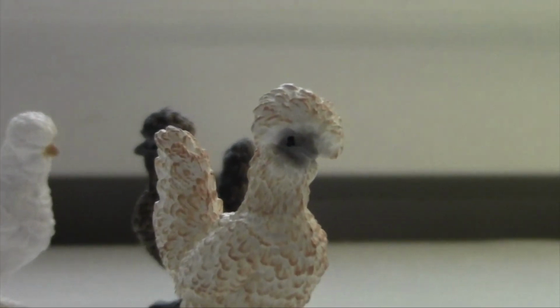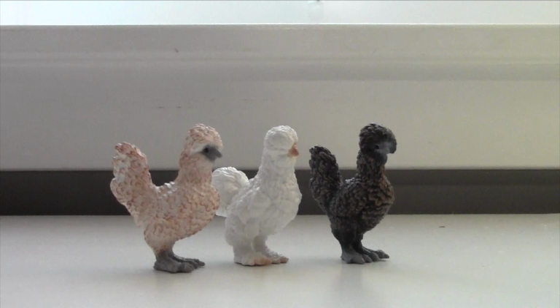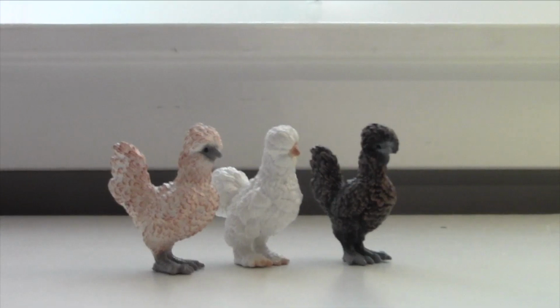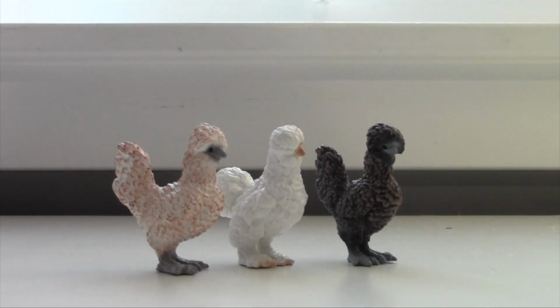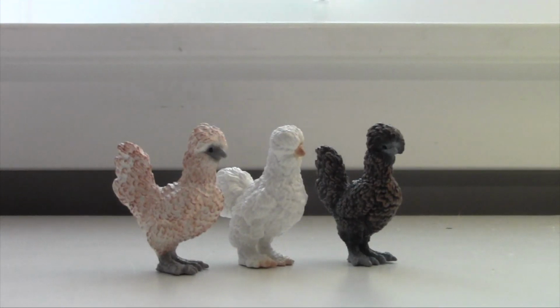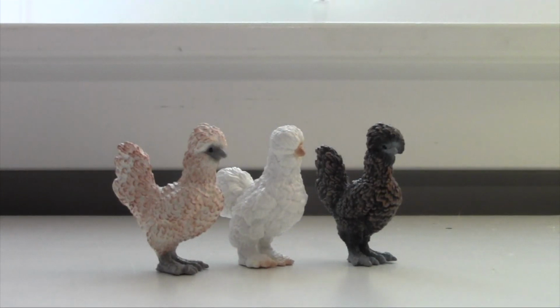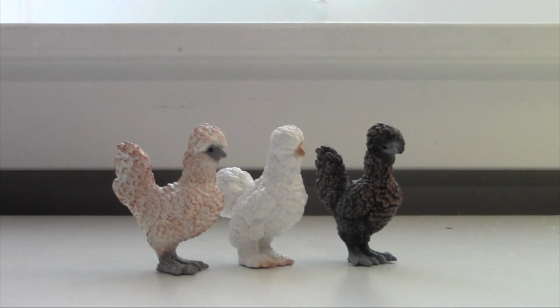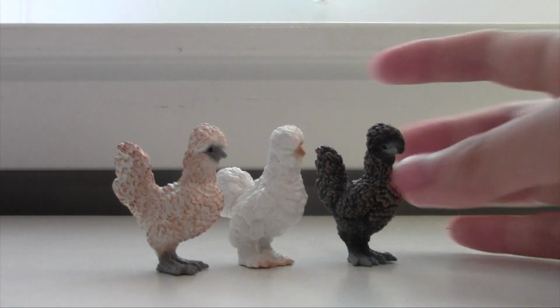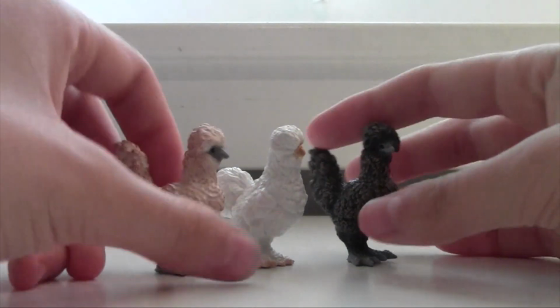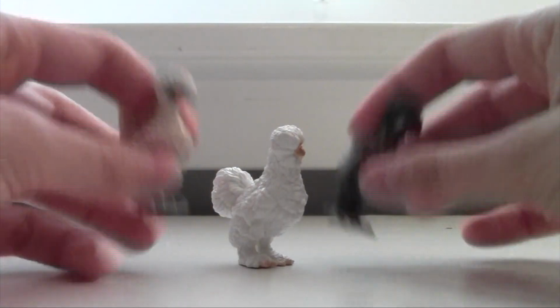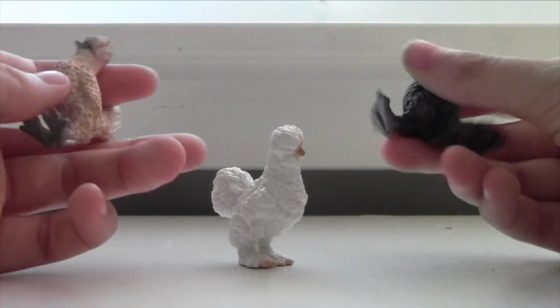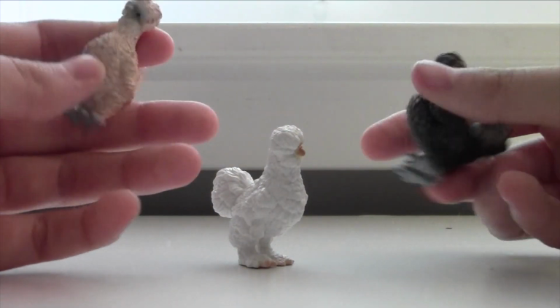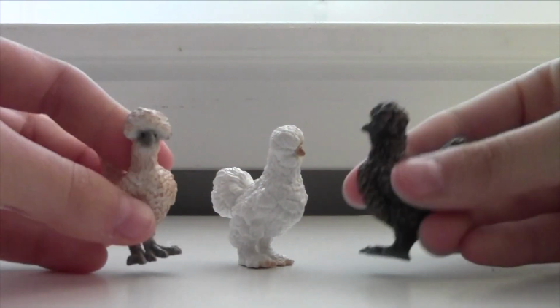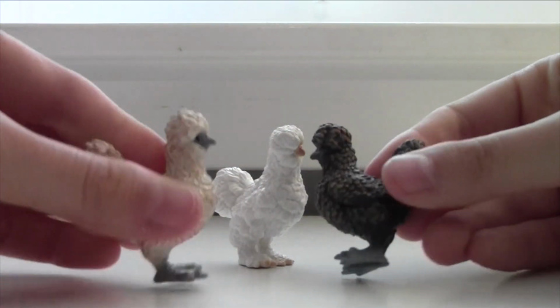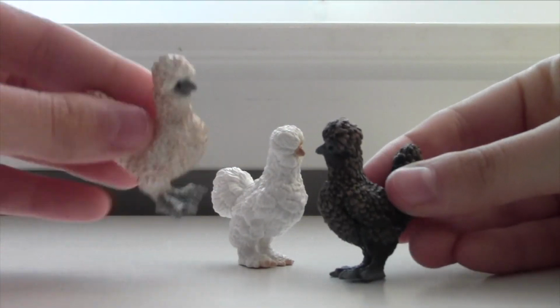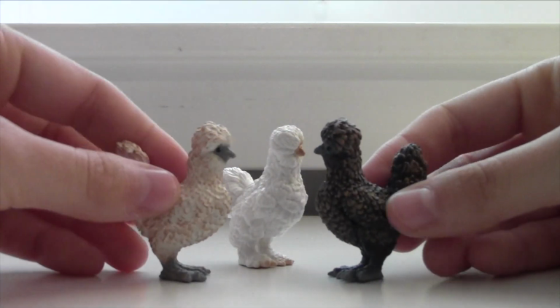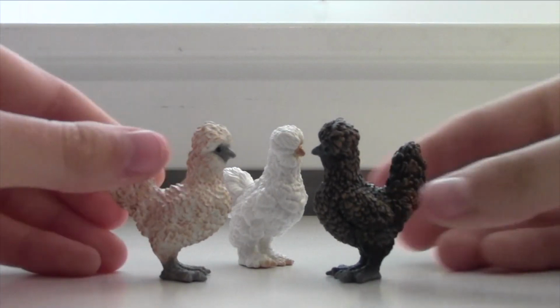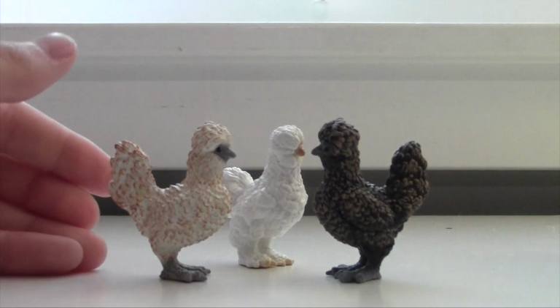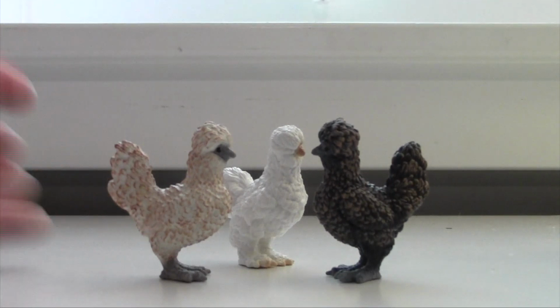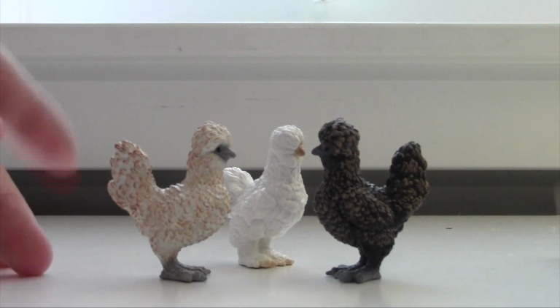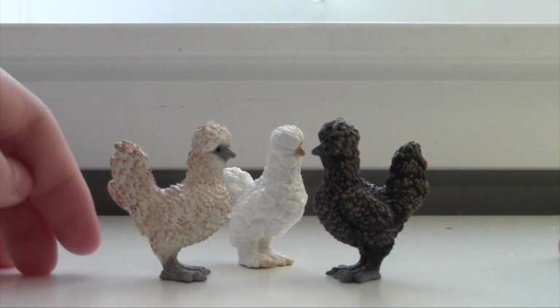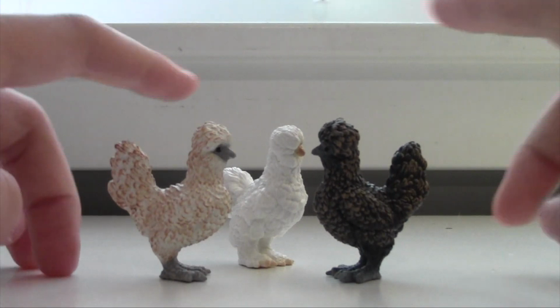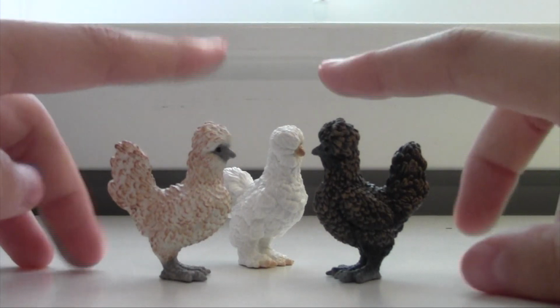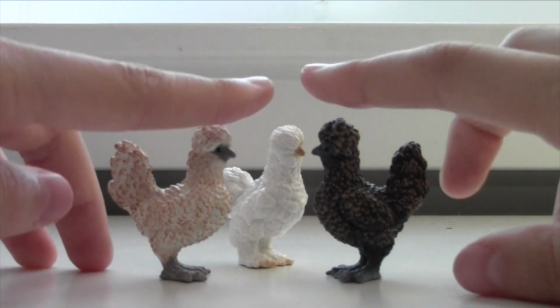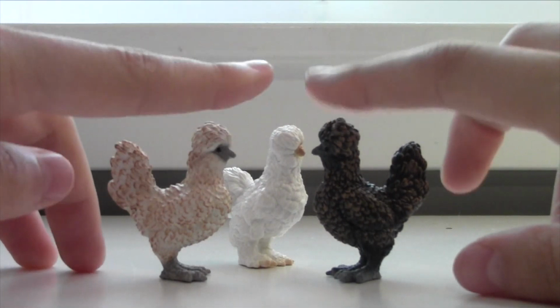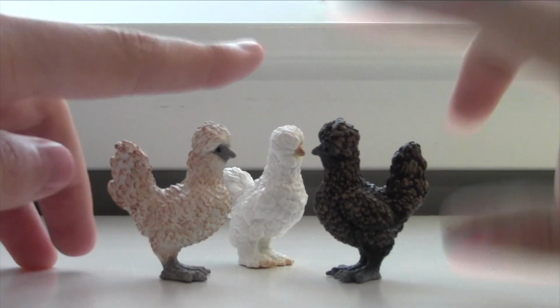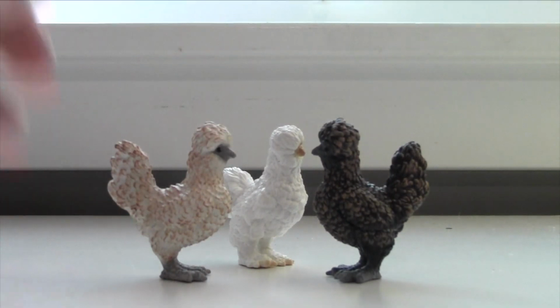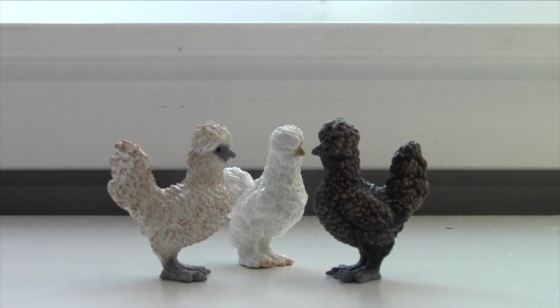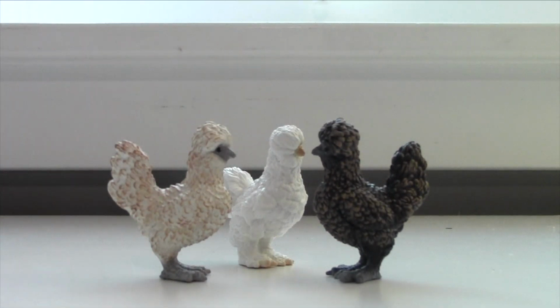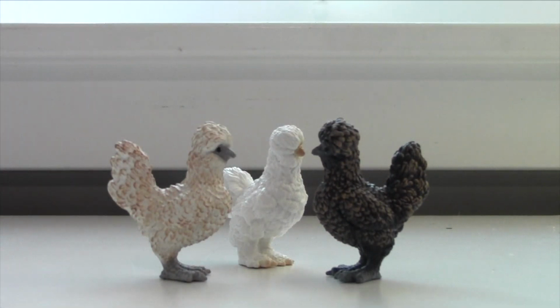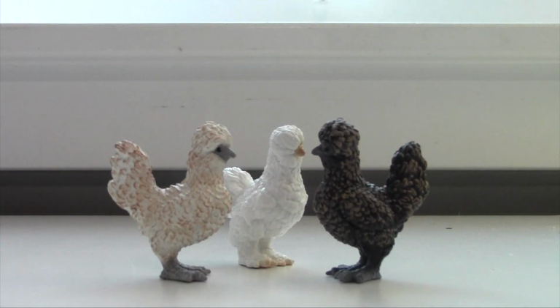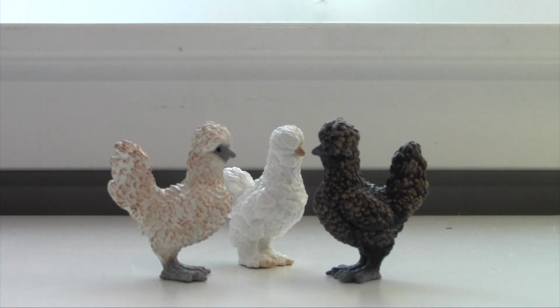I'm definitely glad I got these guys in my collection. They're literally so cute — I'm in love with these. I plan on buying more of the new Schleich chicken sets that they release, so look out for that video.